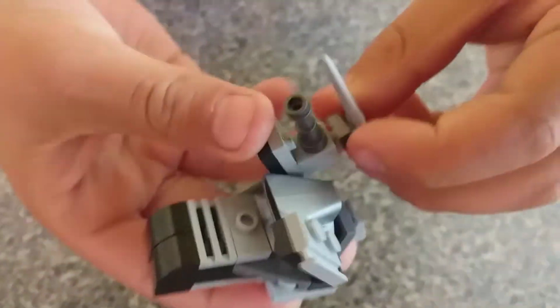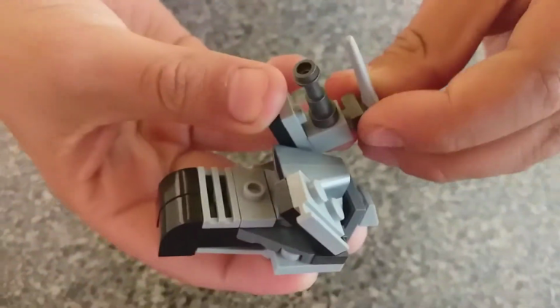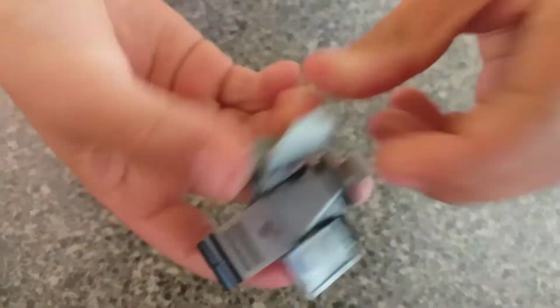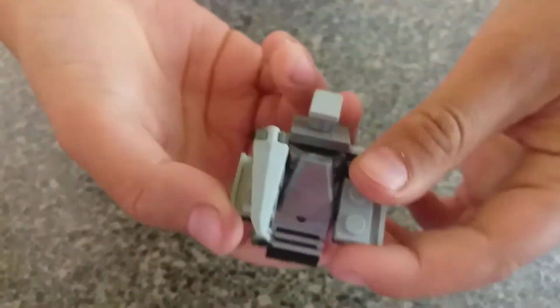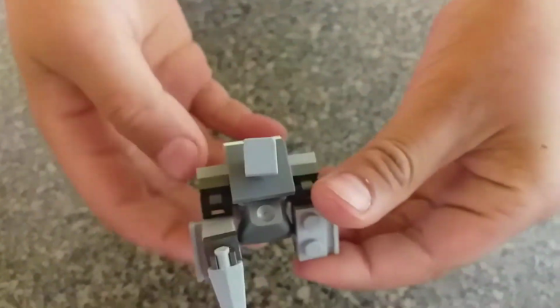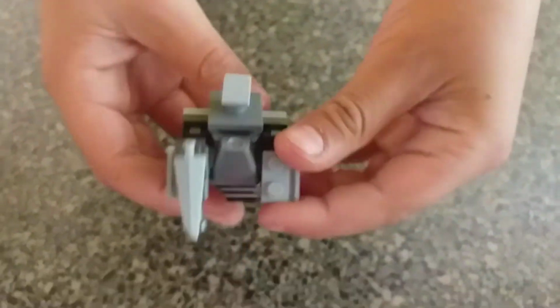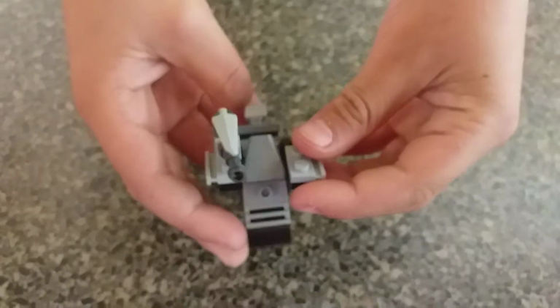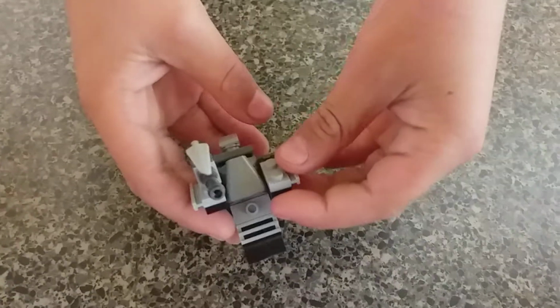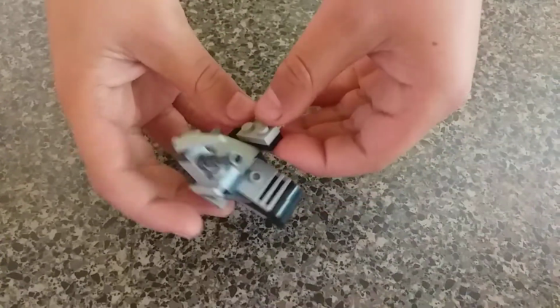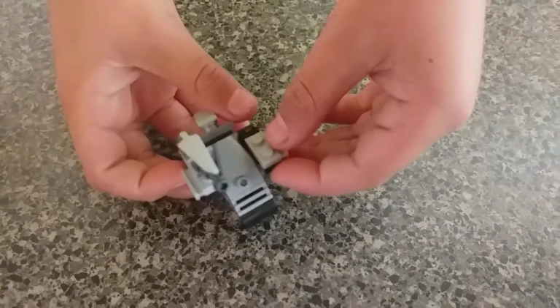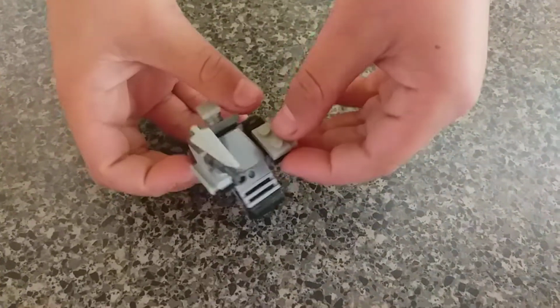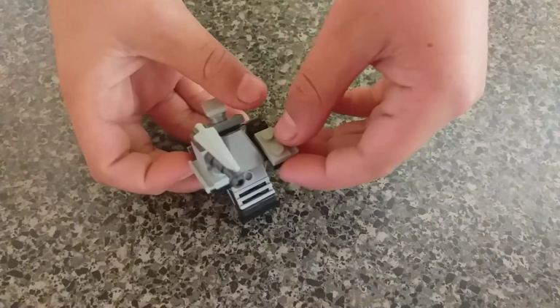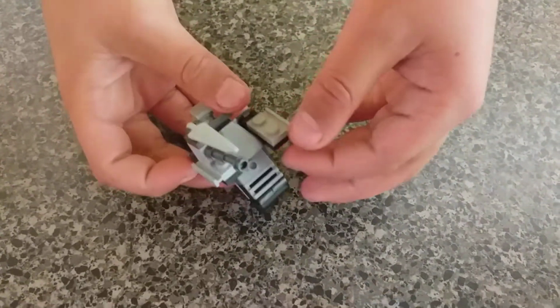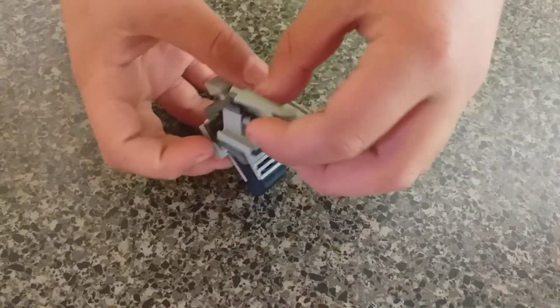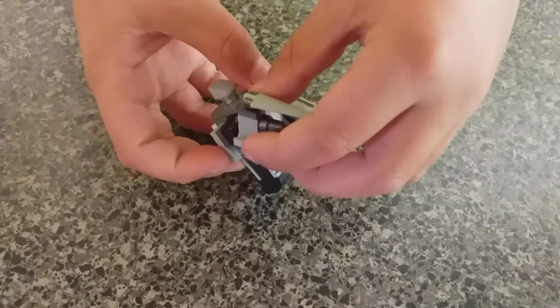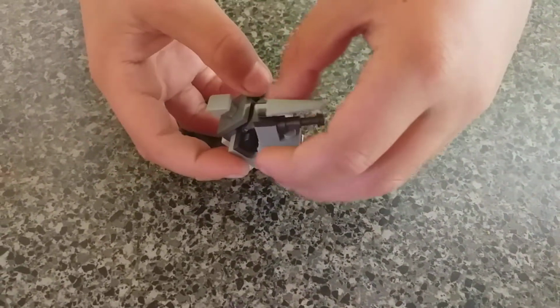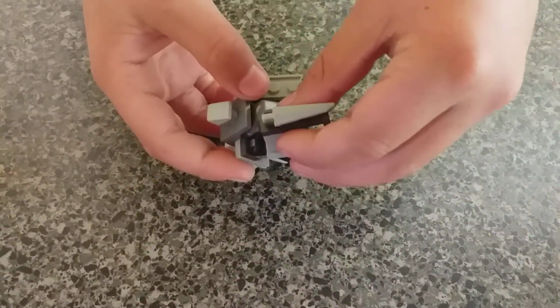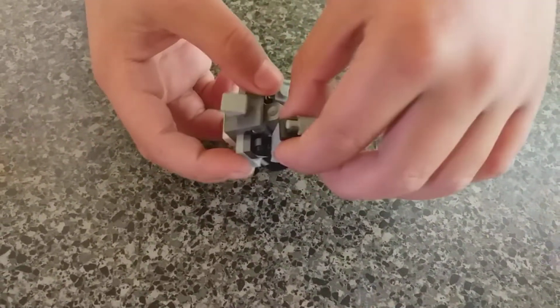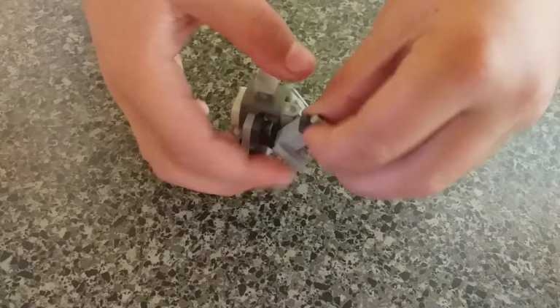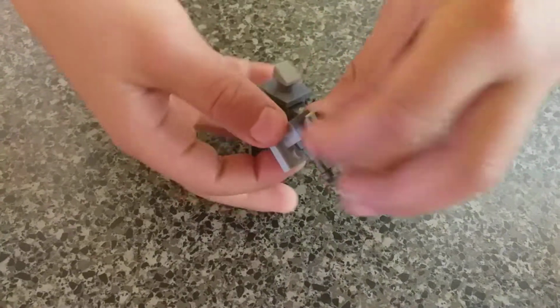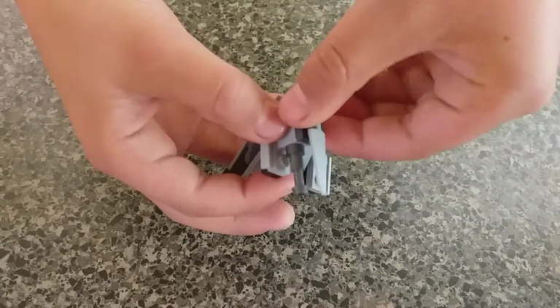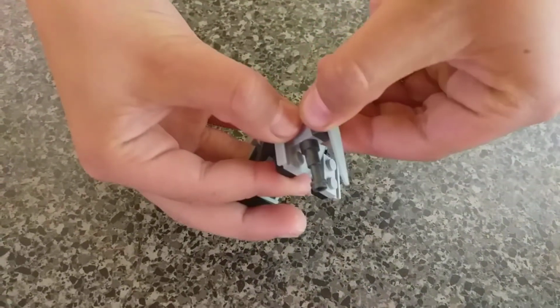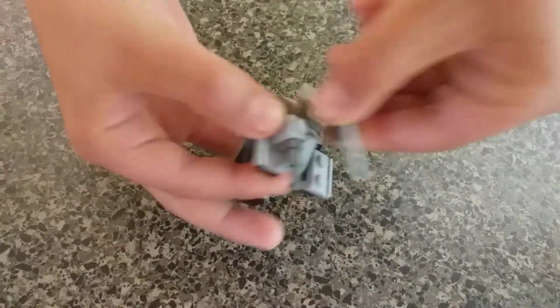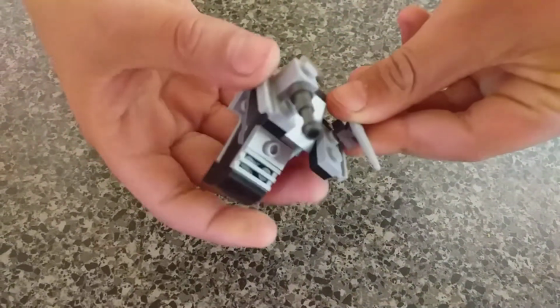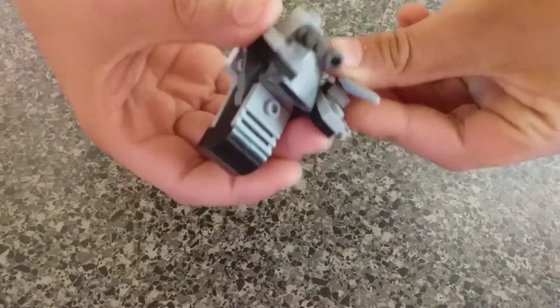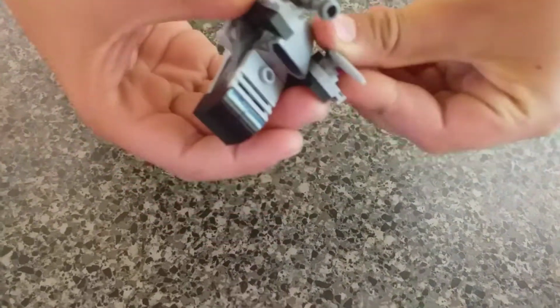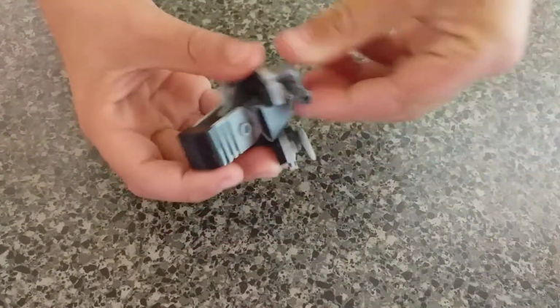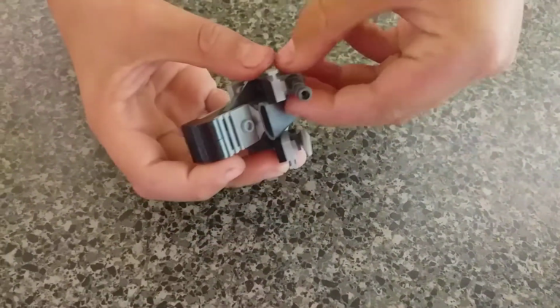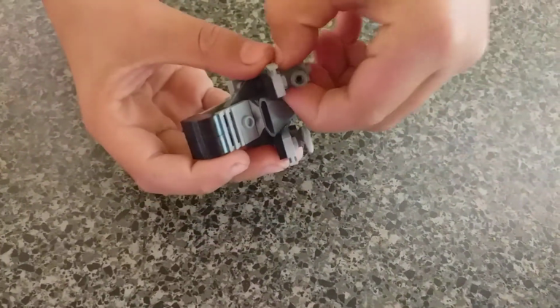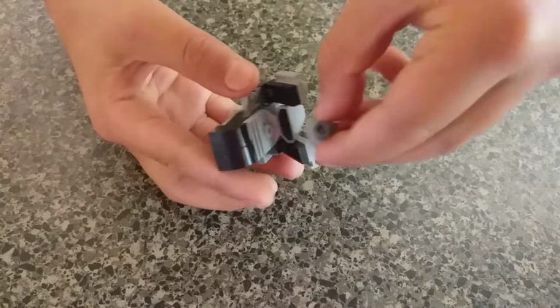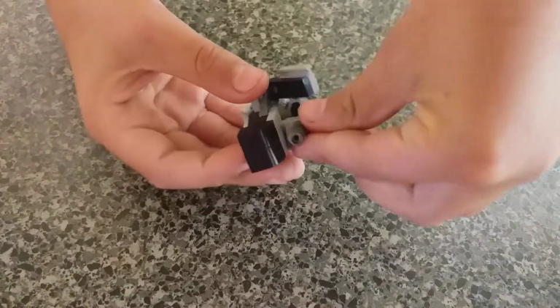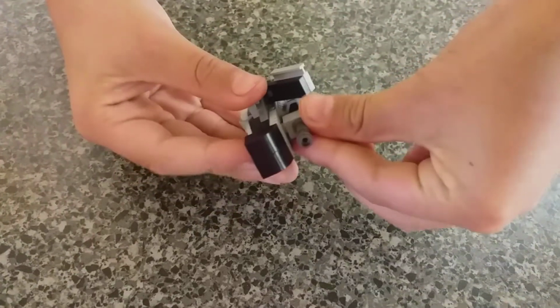Then you just put on the sword. There you go. It's transformed. You can also make it a jet. Let's just put everything back where it was. Very simple to transform.